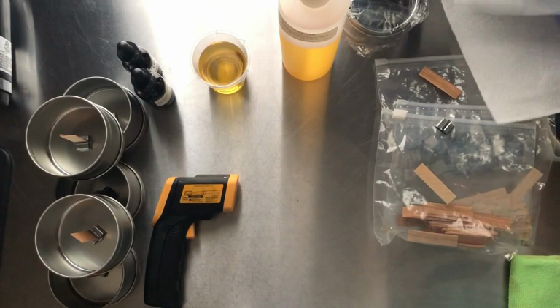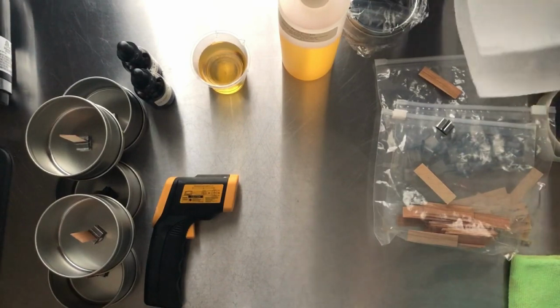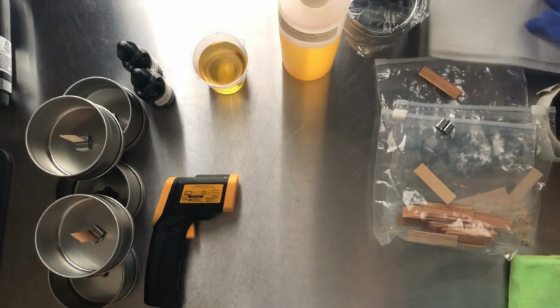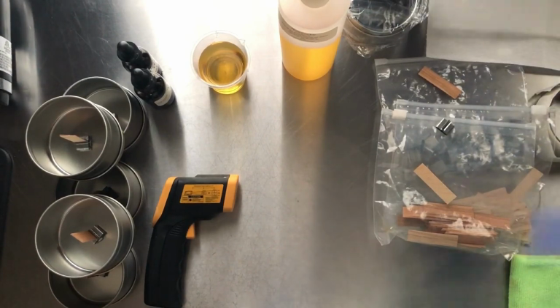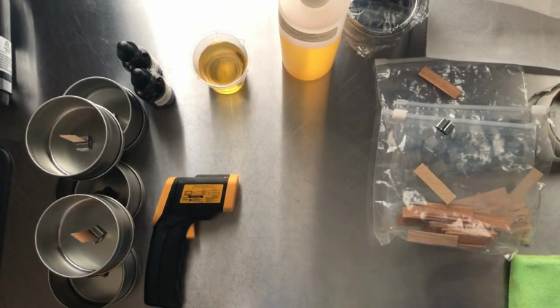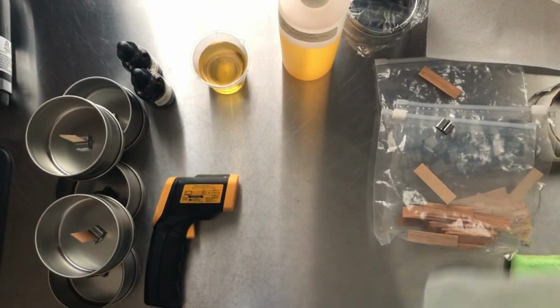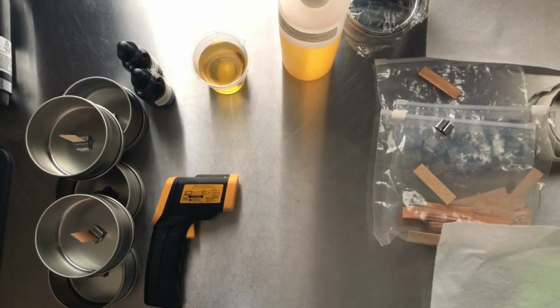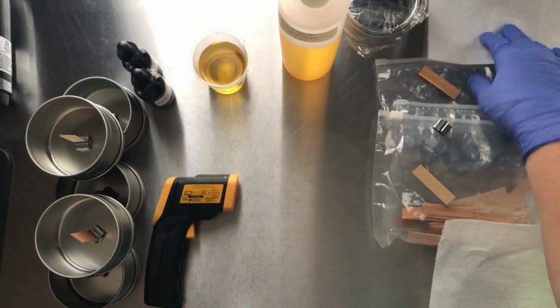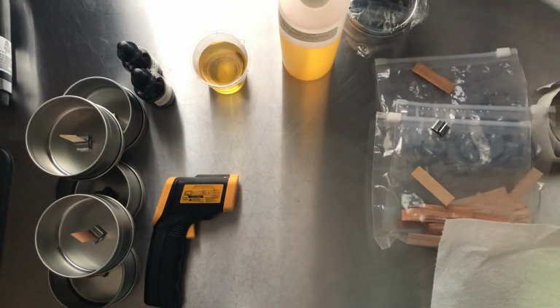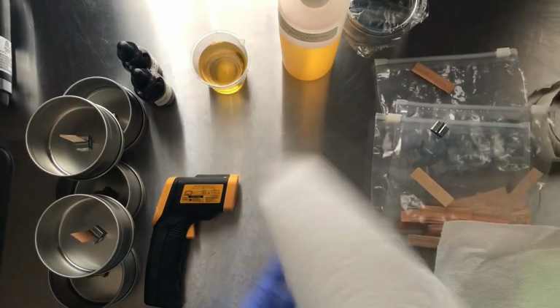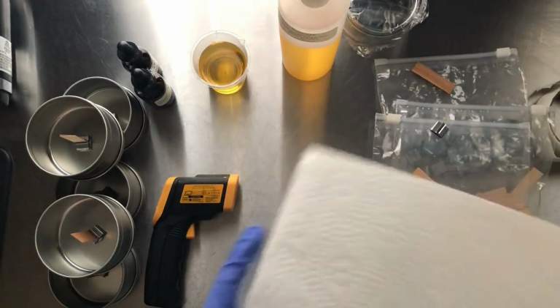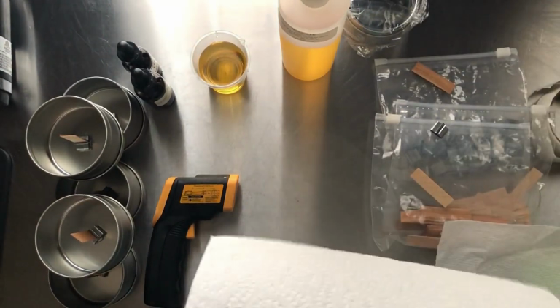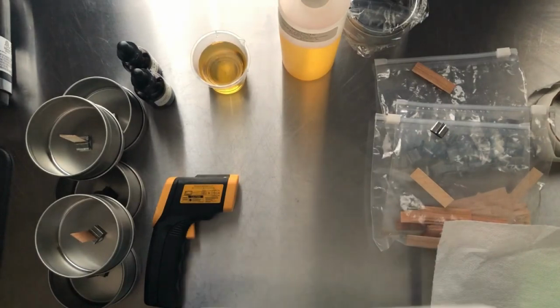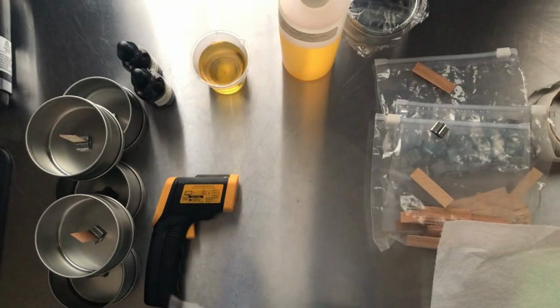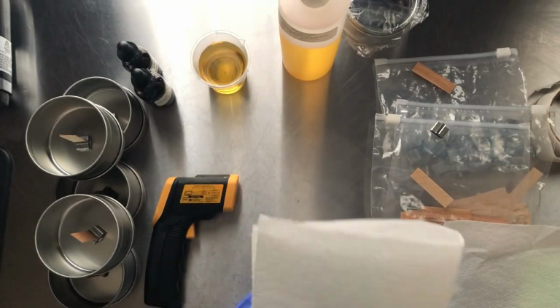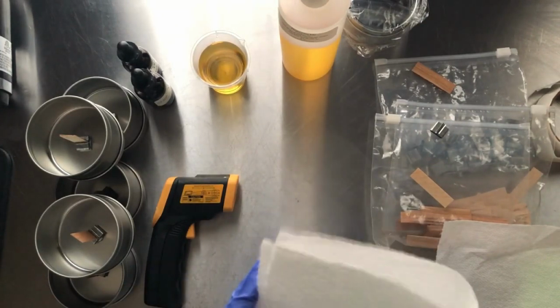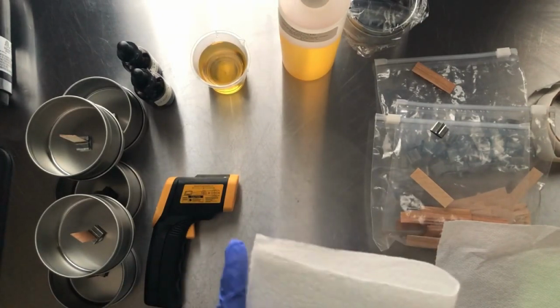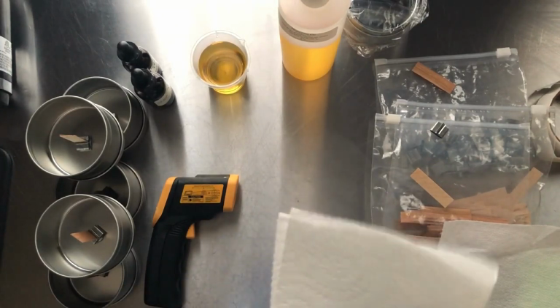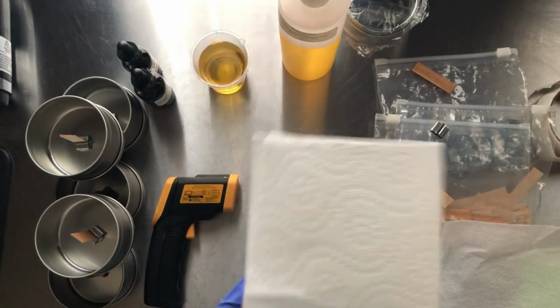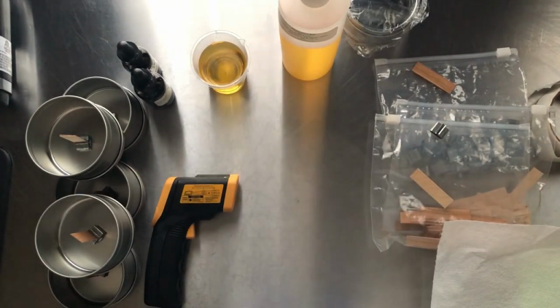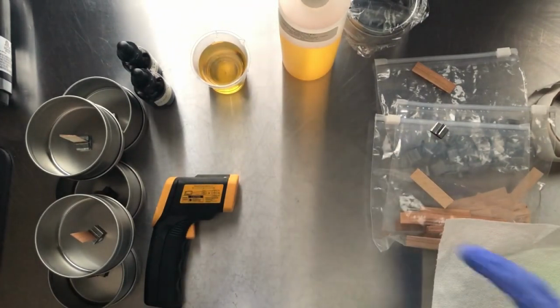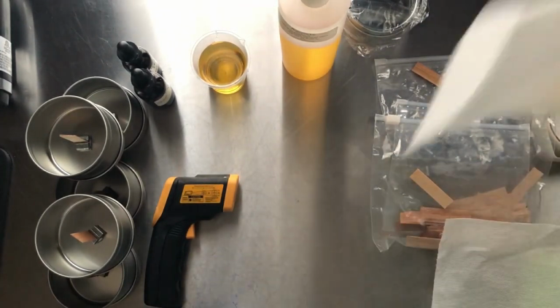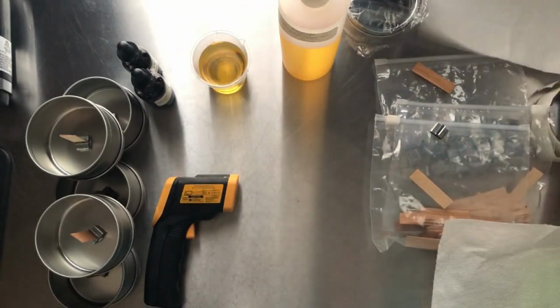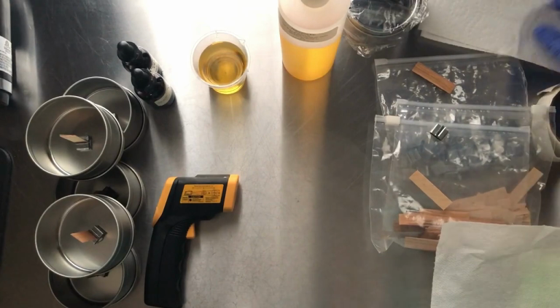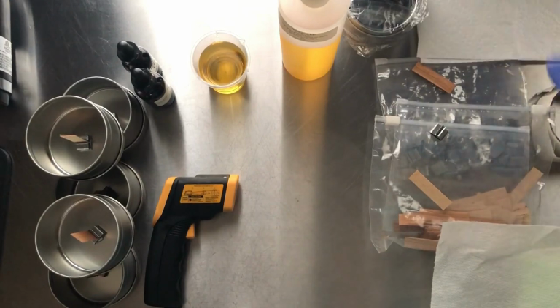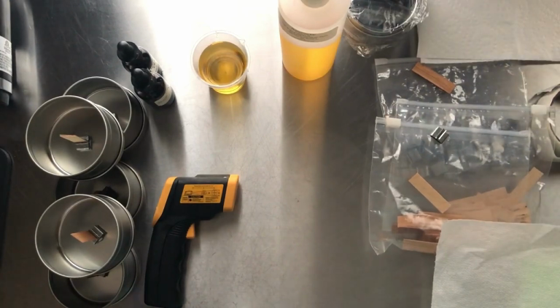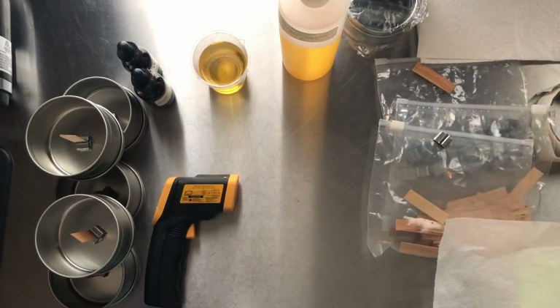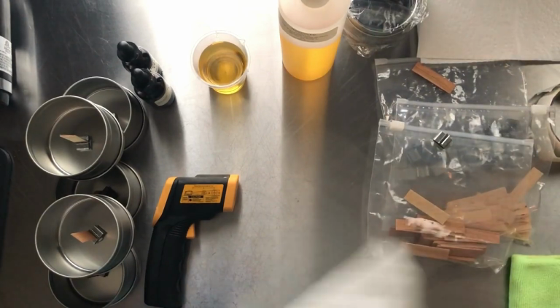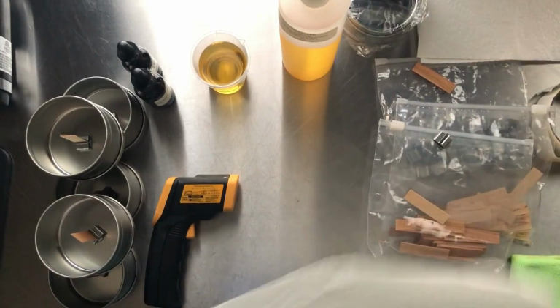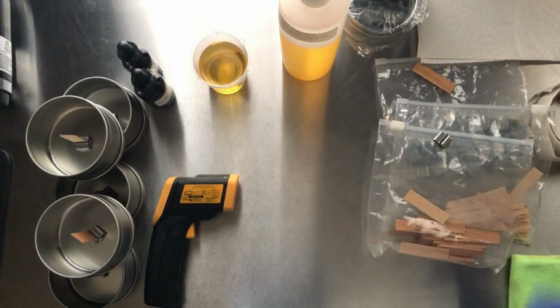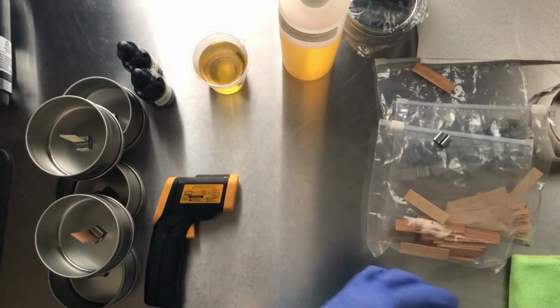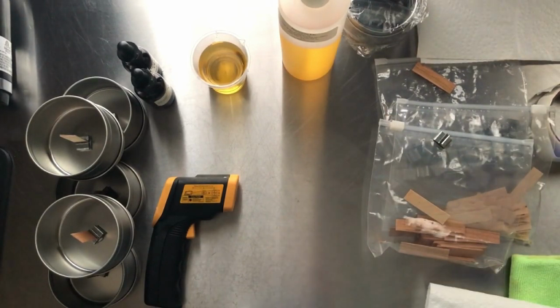I usually do the prep work the night before — it just seems to be a little easier to match everything up and hot glue it down and that kind of thing.